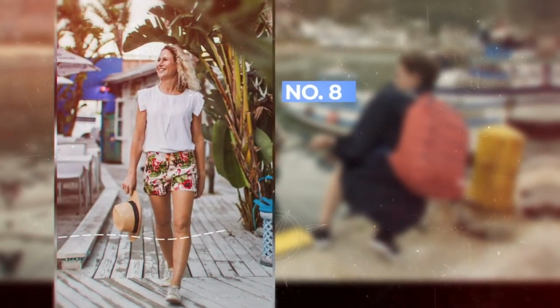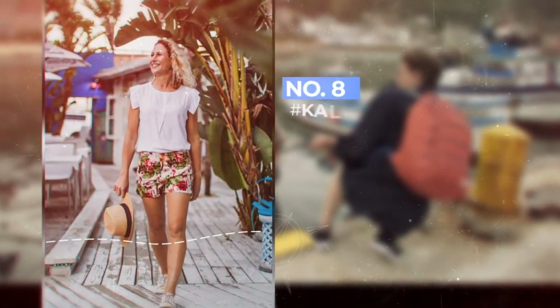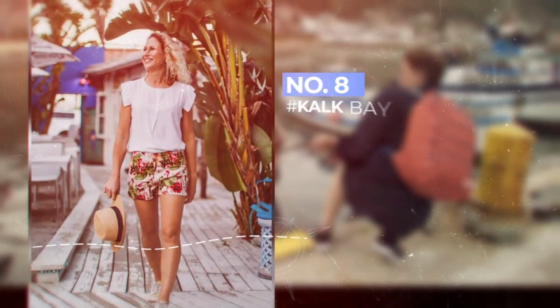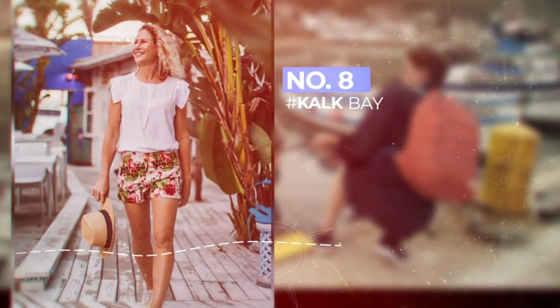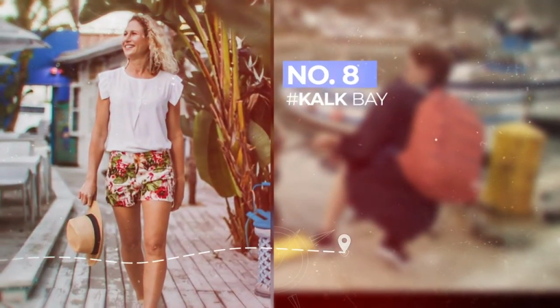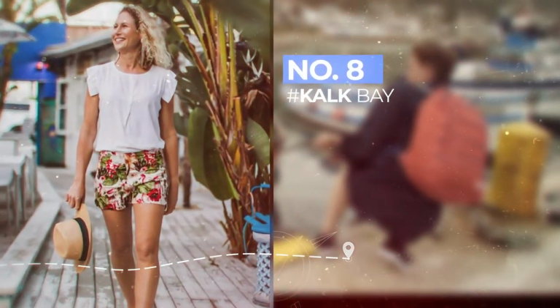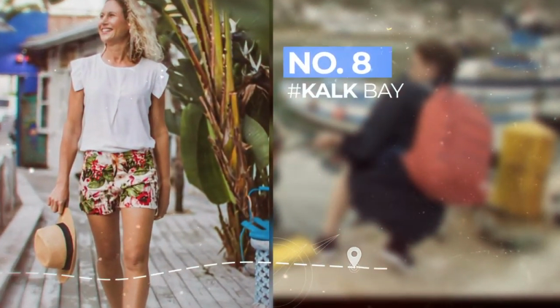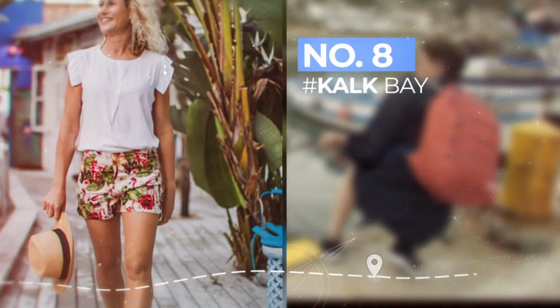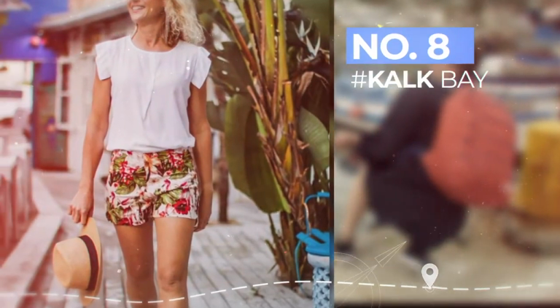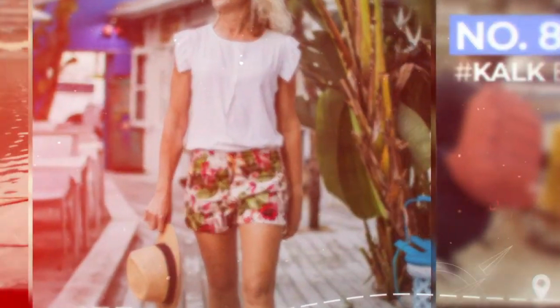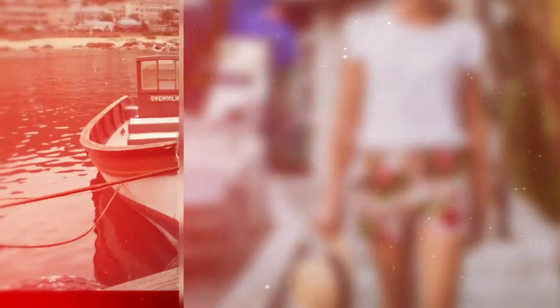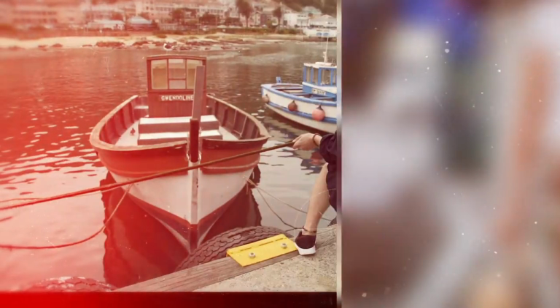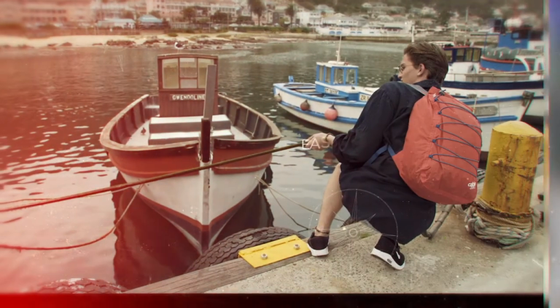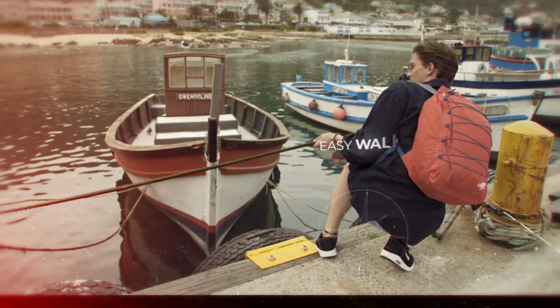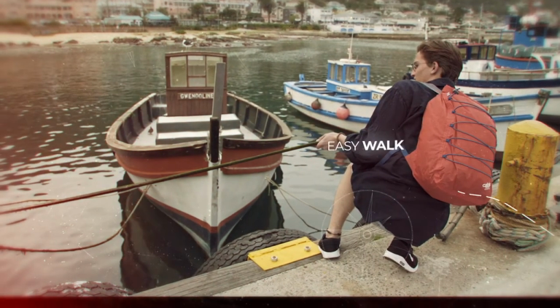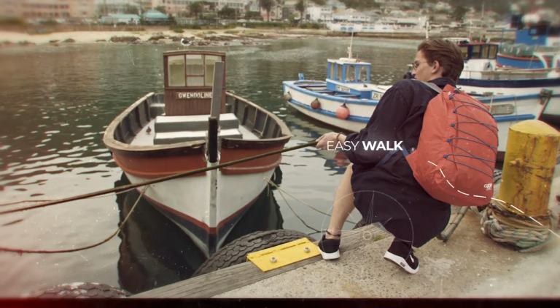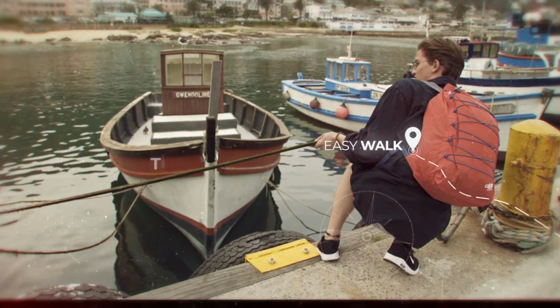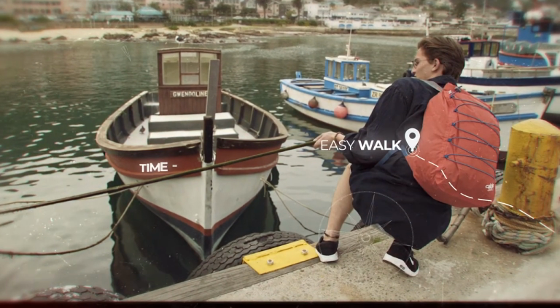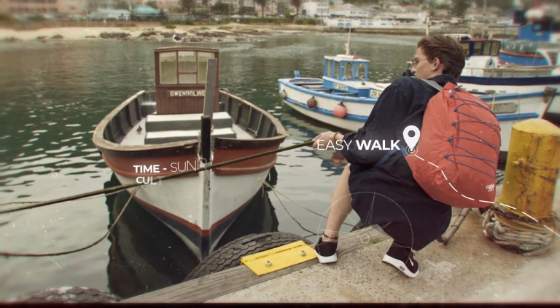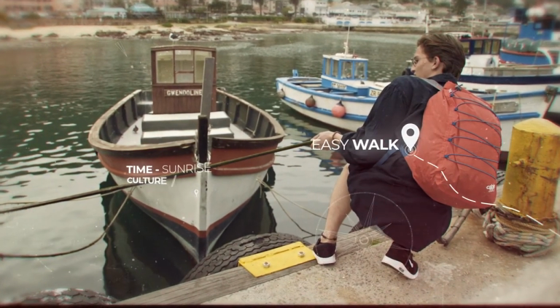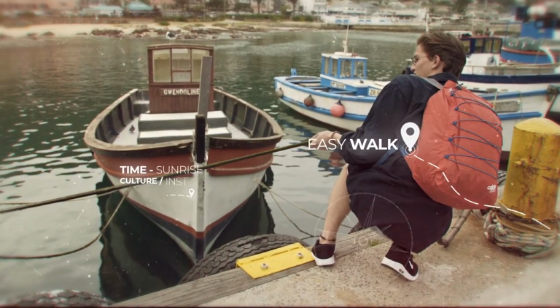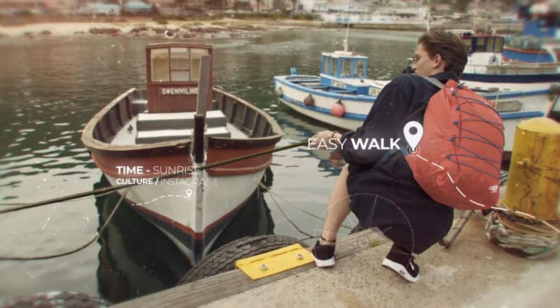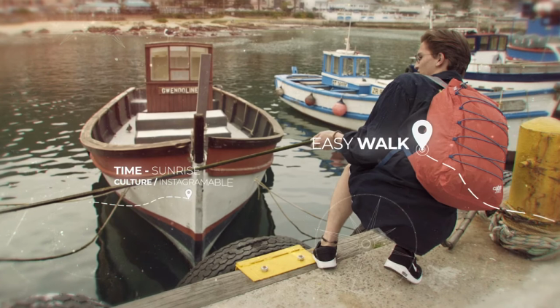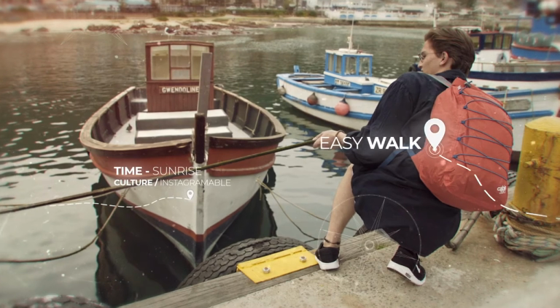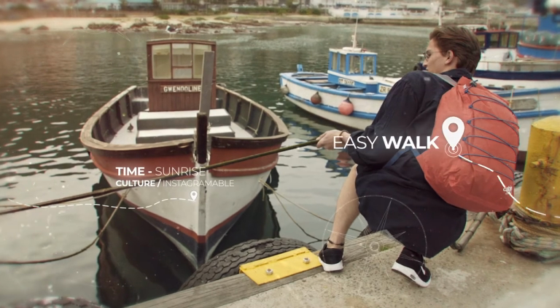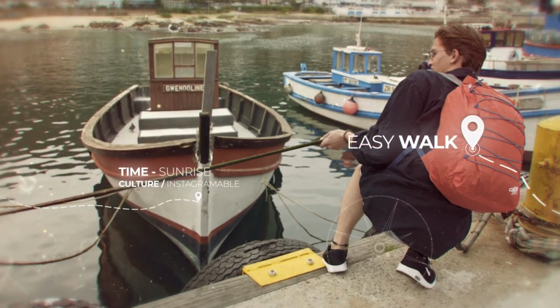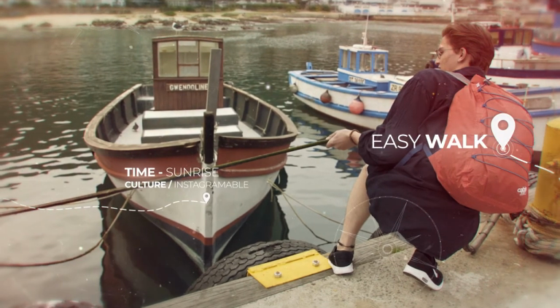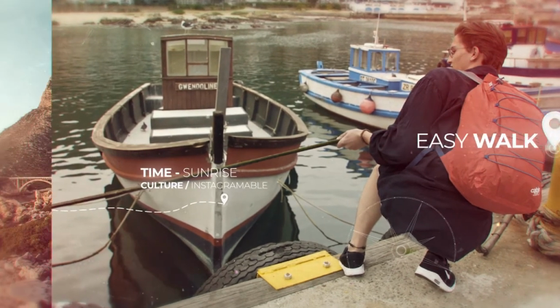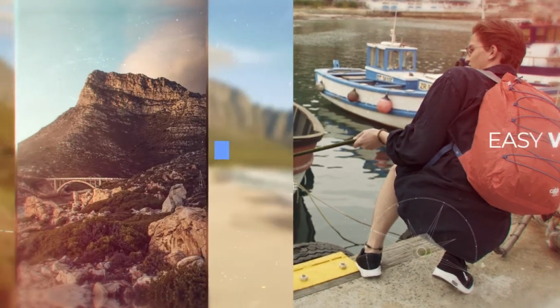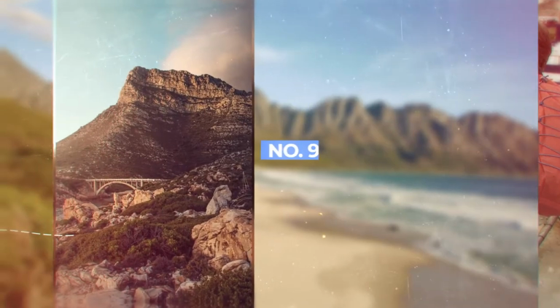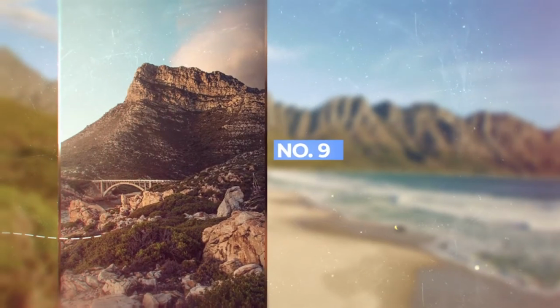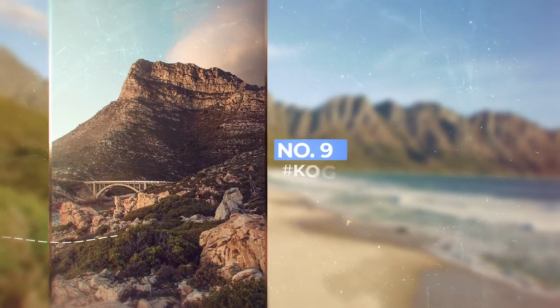Kalk Bay is a treasure trove of photo opportunities. From Cuban restaurants to the local fish and chips, our pick would be the harbour where you can find fishing boats that have been handed down for generations.